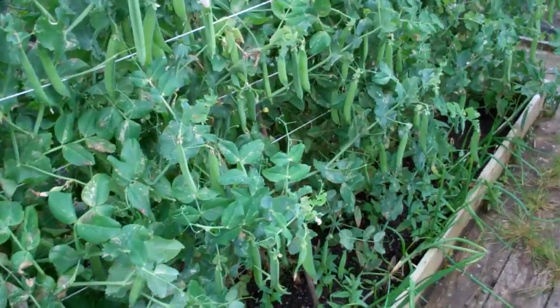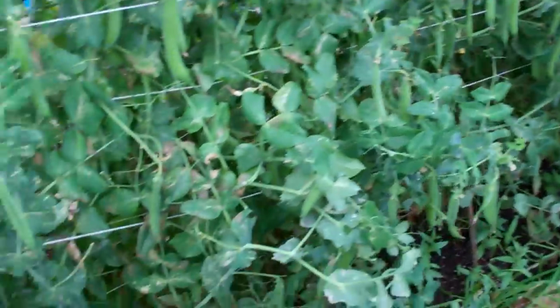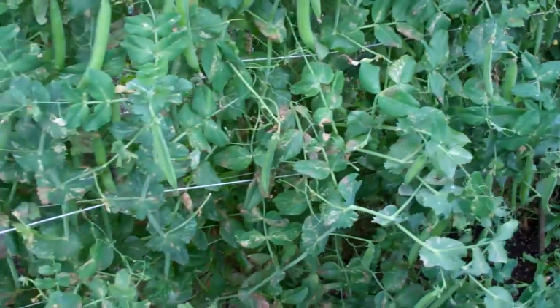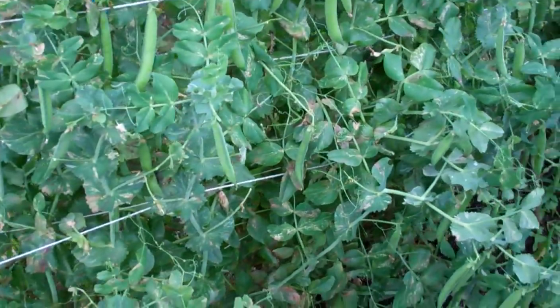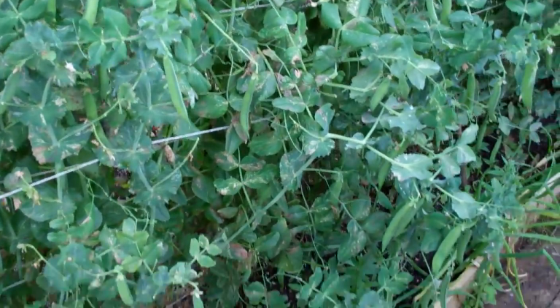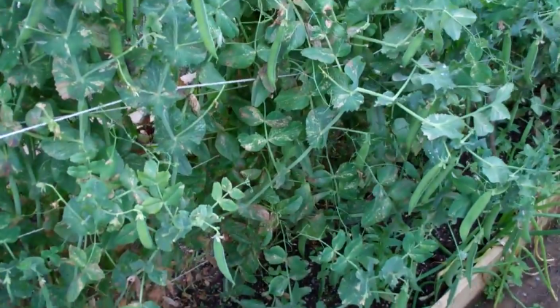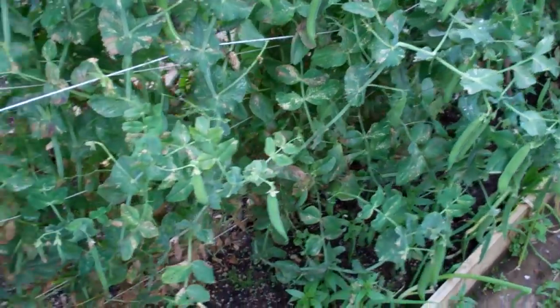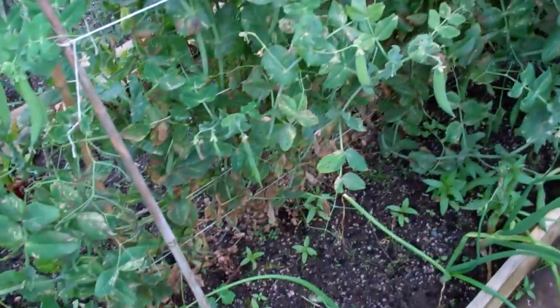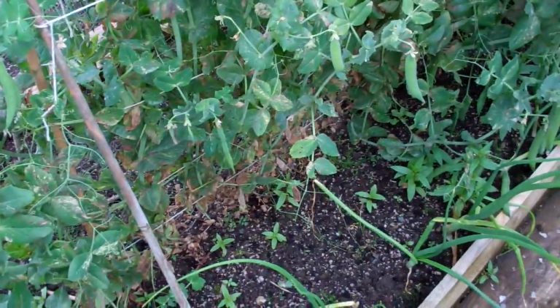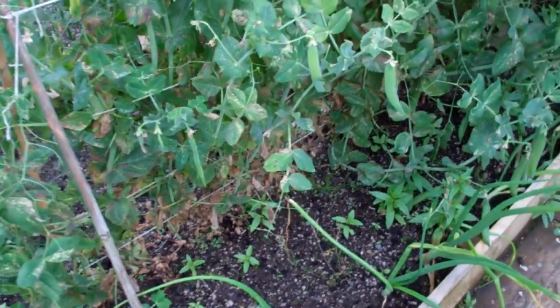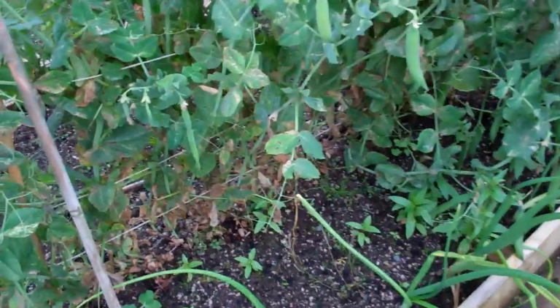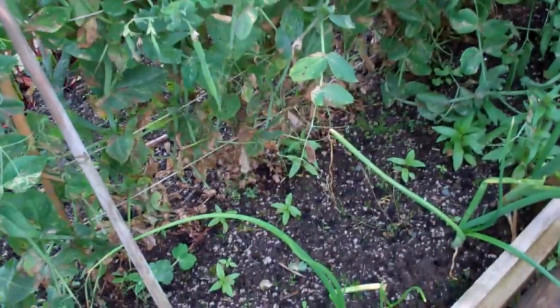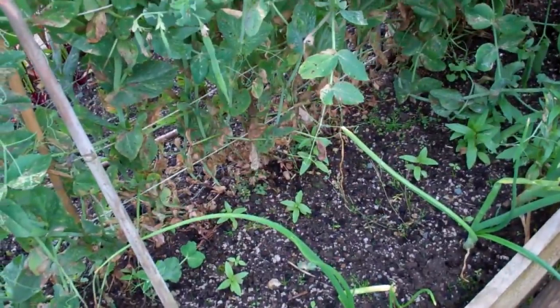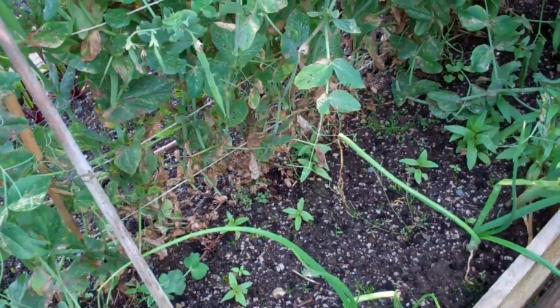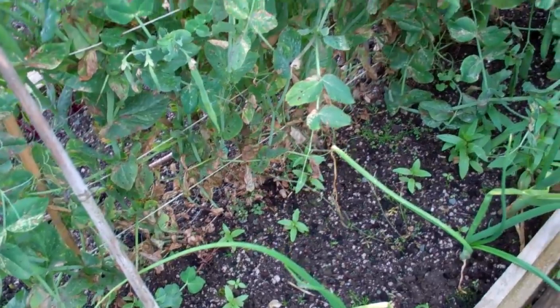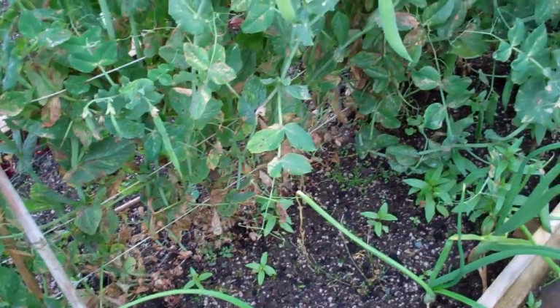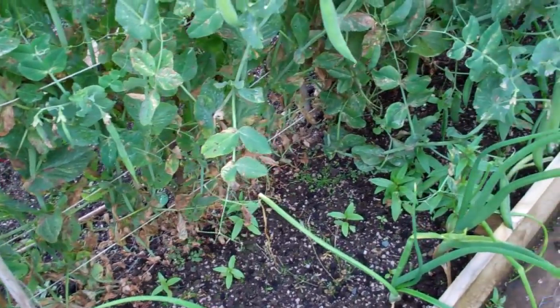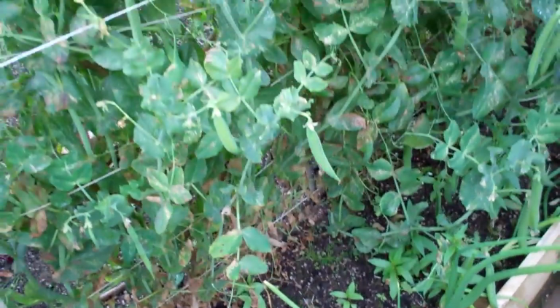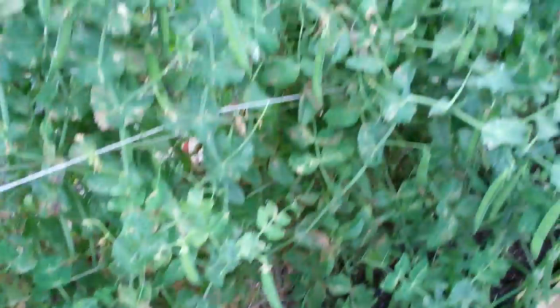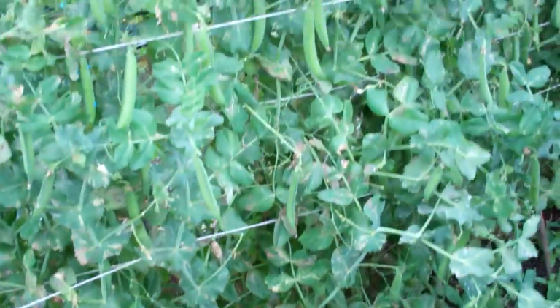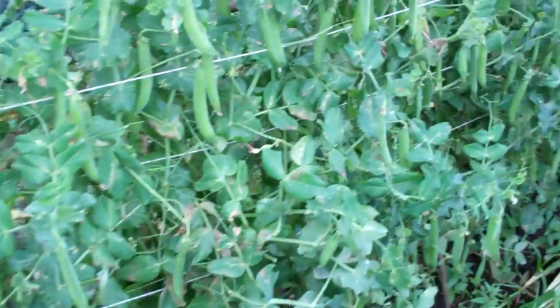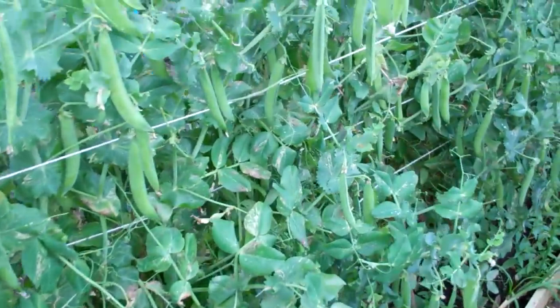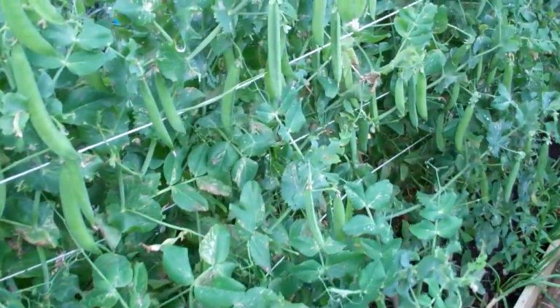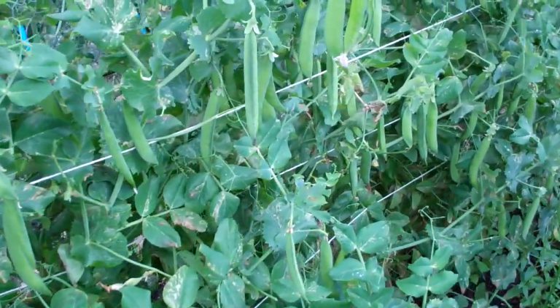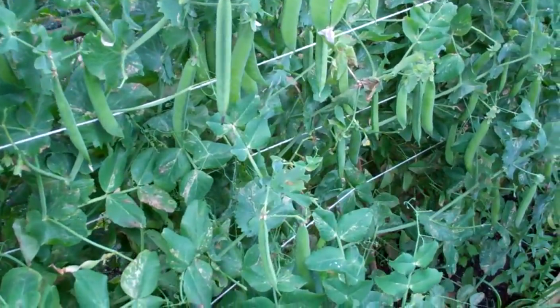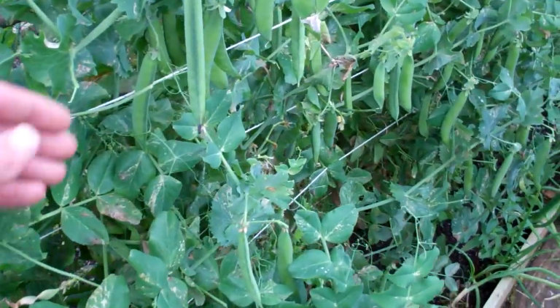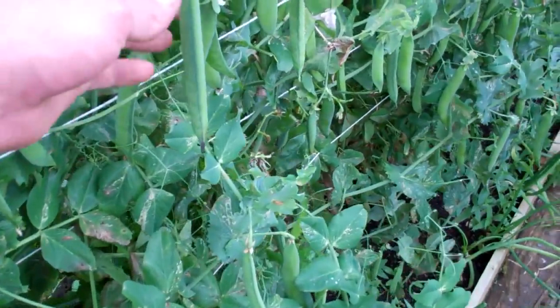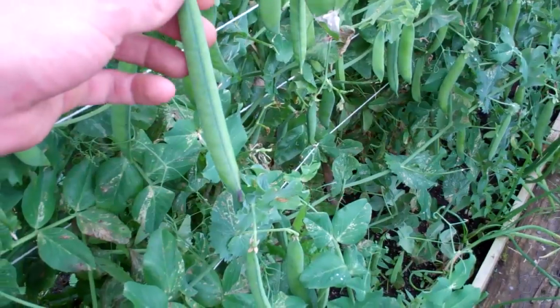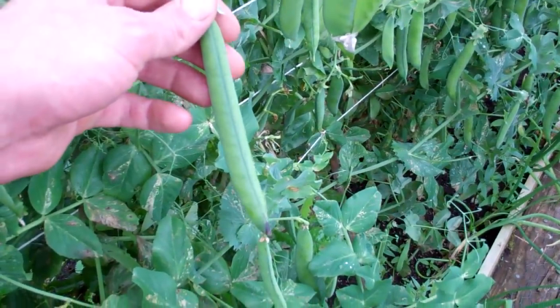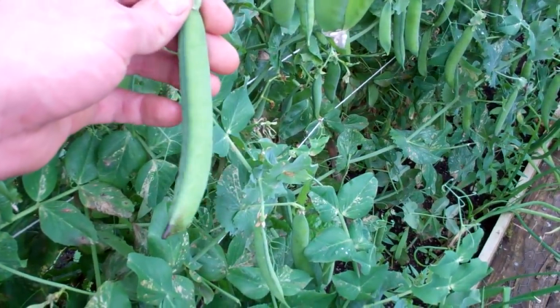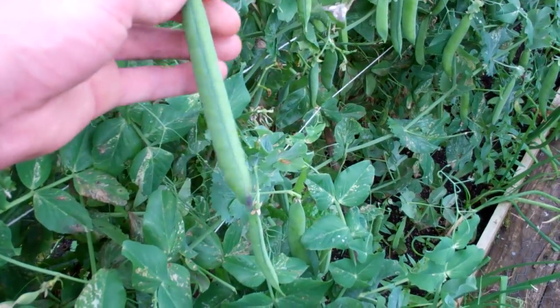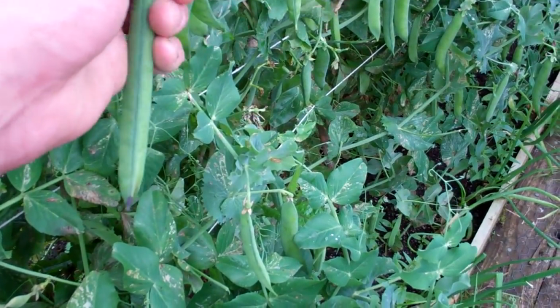As you can see I've got plenty of peas but they're looking a bit sickly at the bottom, like they would do in September time. They're sort of dying back at the bottom but there's still plenty of peas on. These are the Hurst Green Shaft and they're cracking peas — you get tonnes.